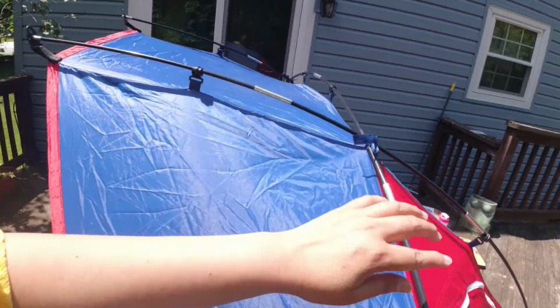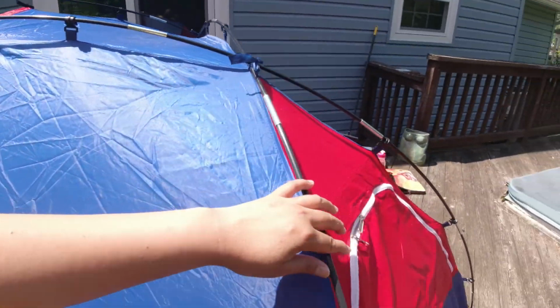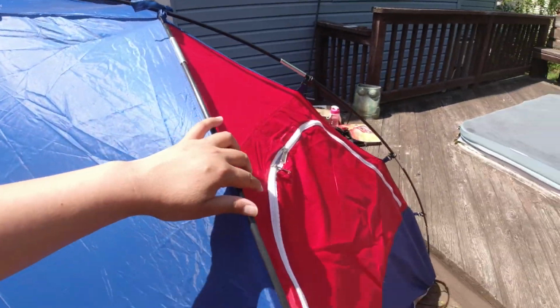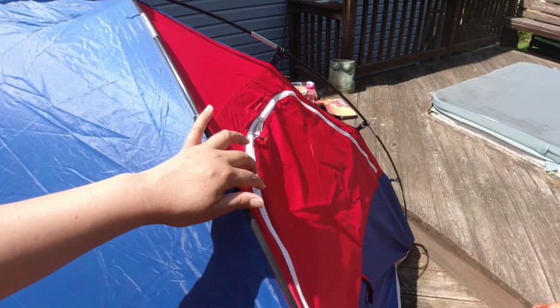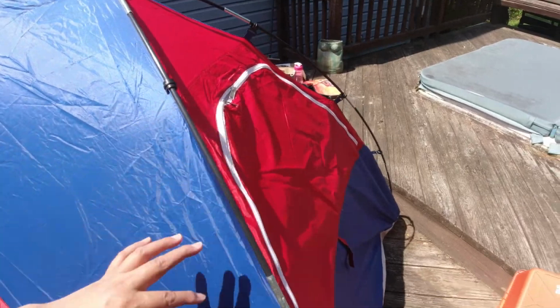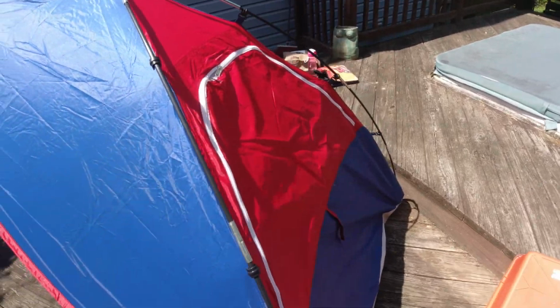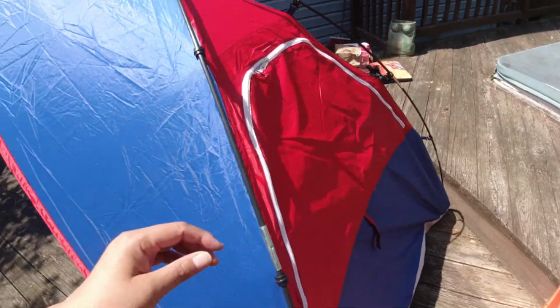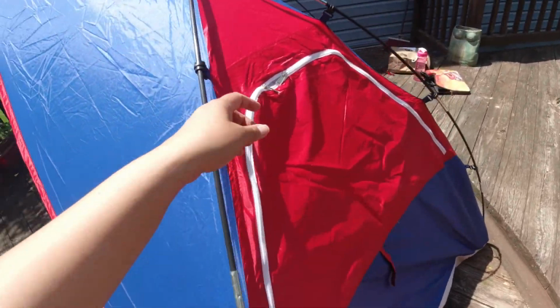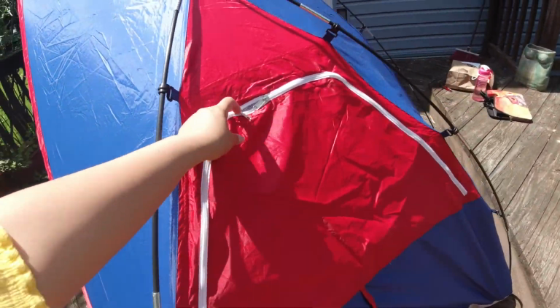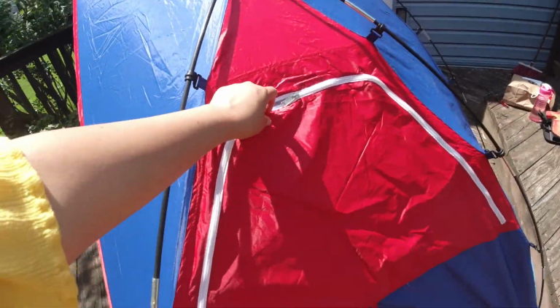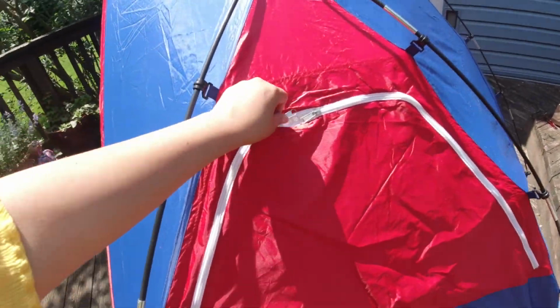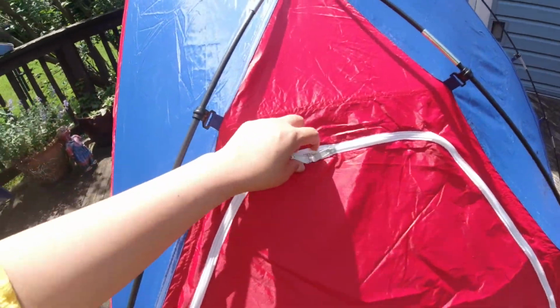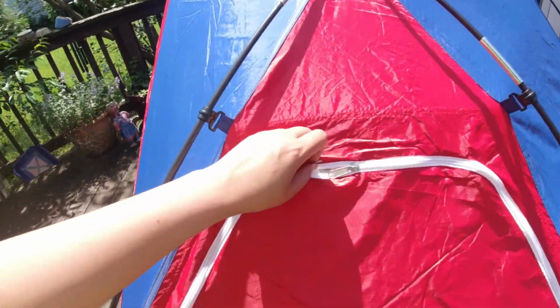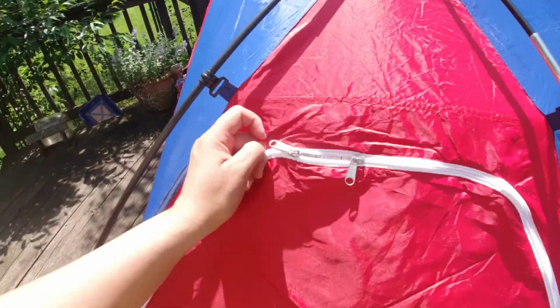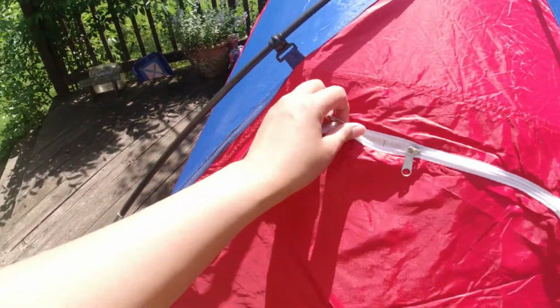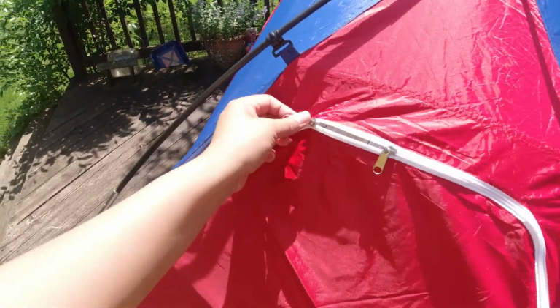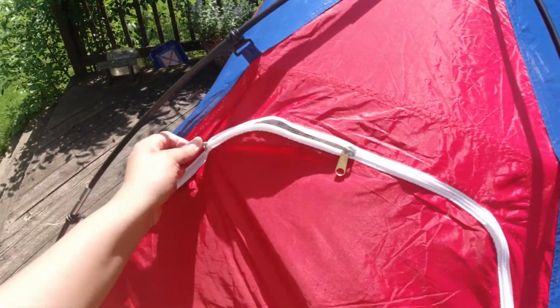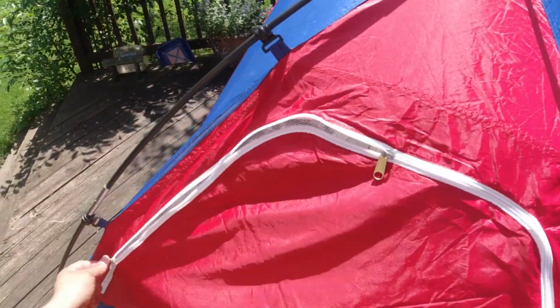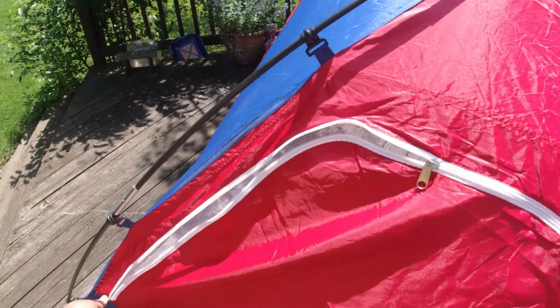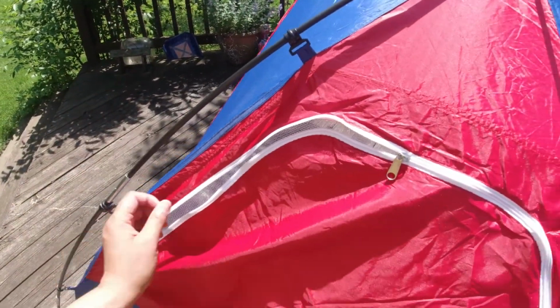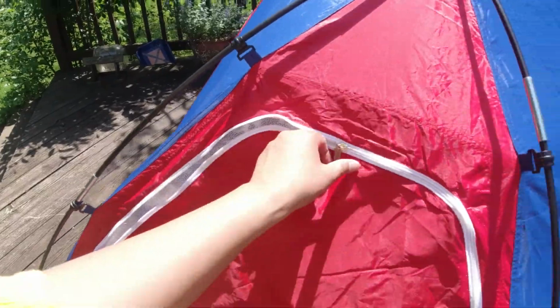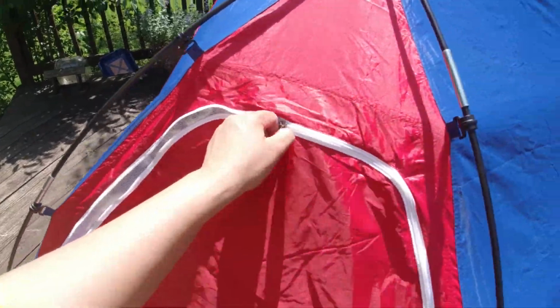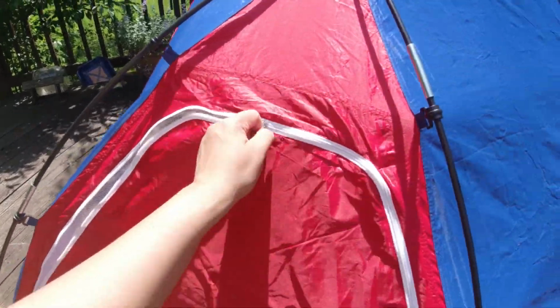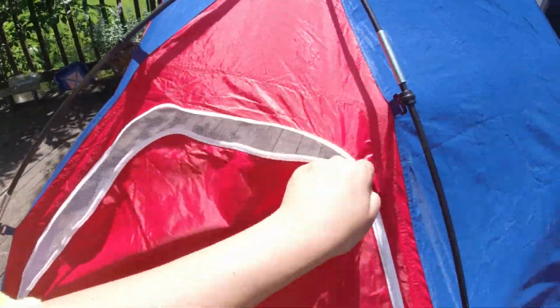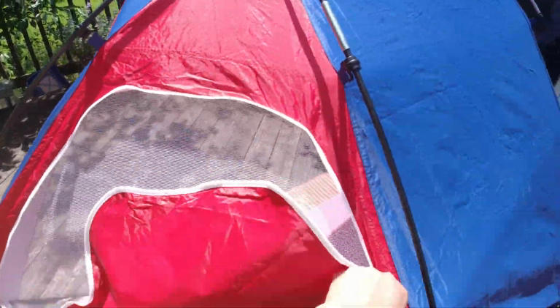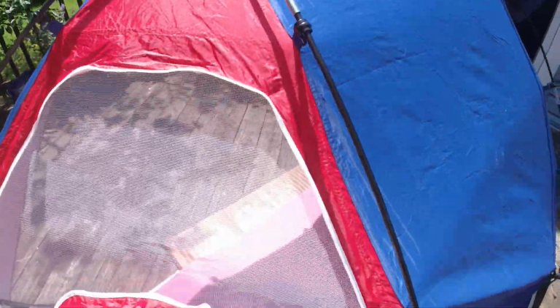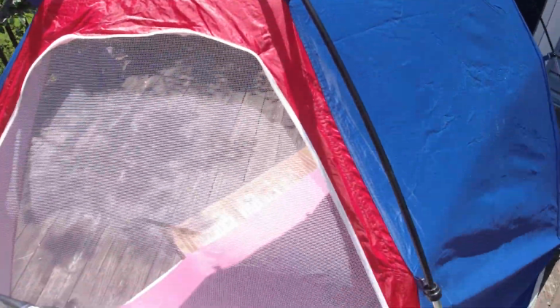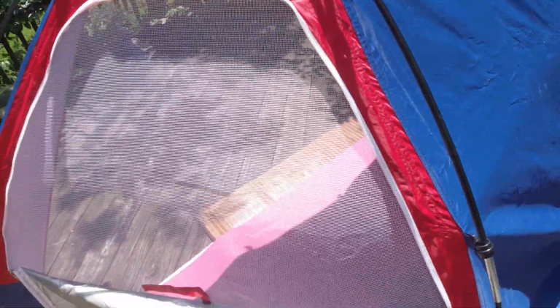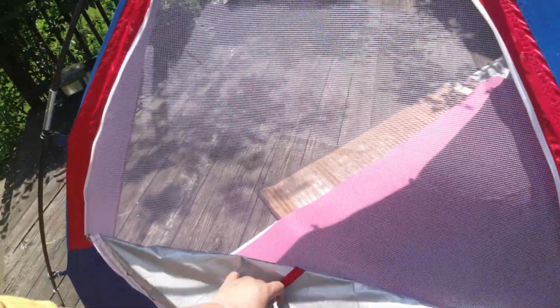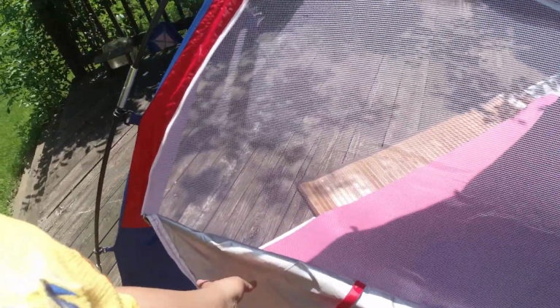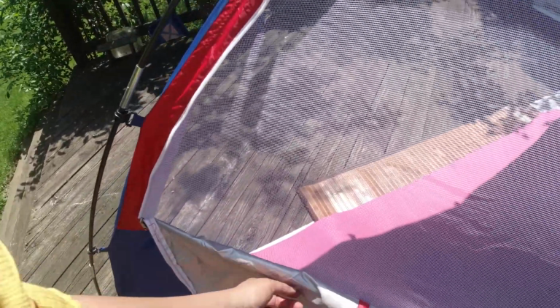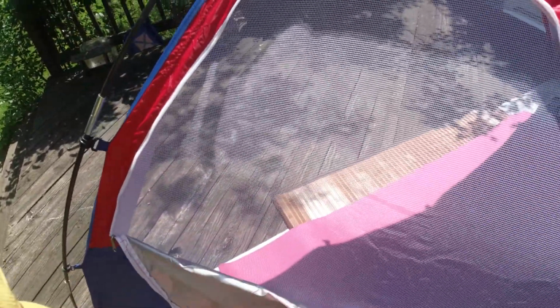And then the window — you know, this is my first time noticing that my tent has this window. It can open to the side.